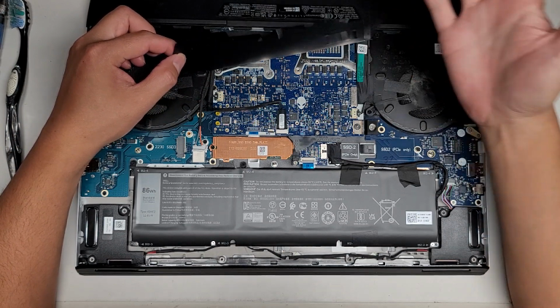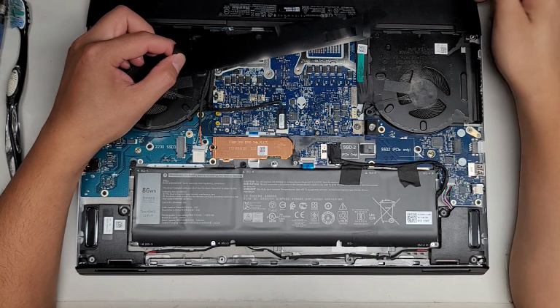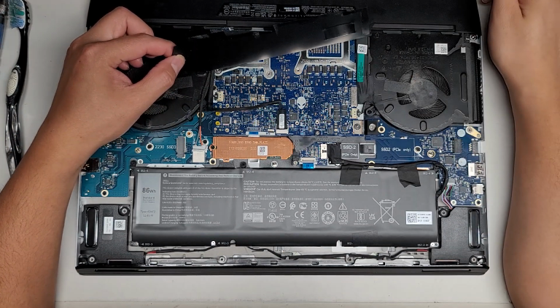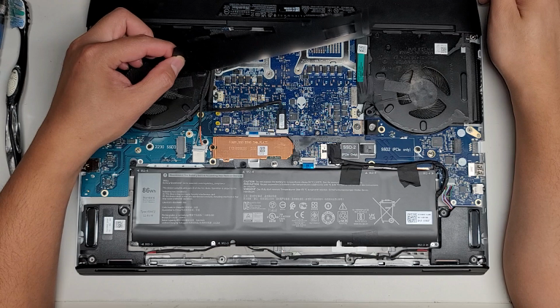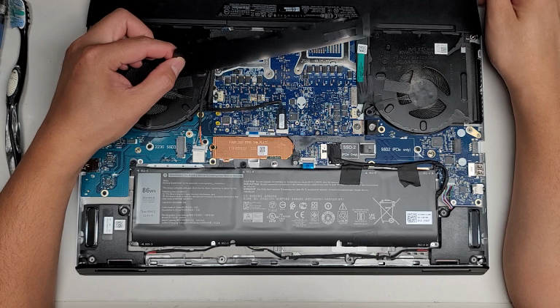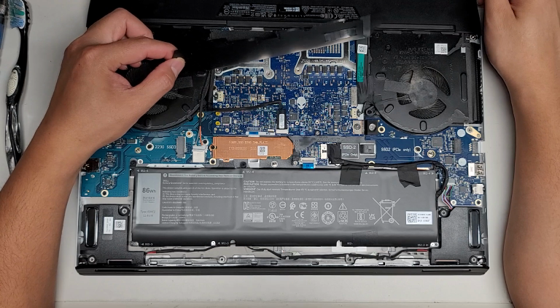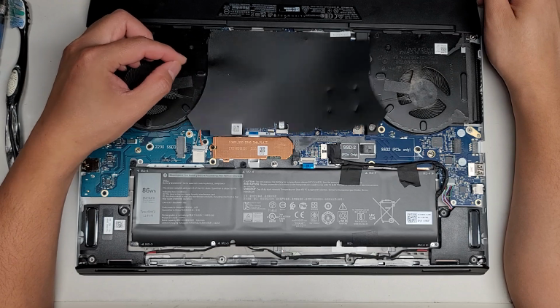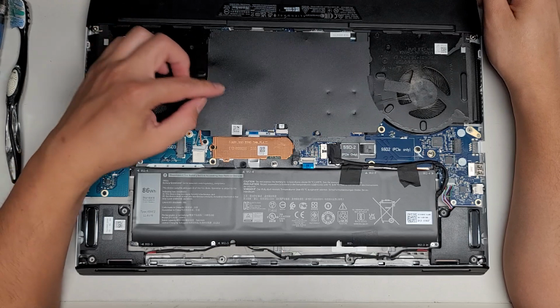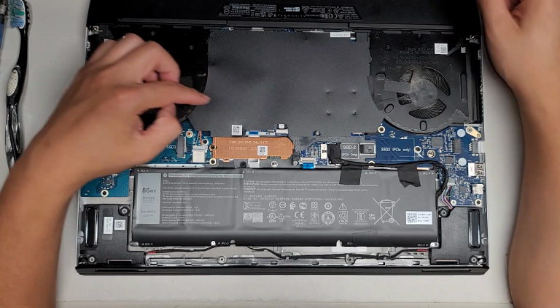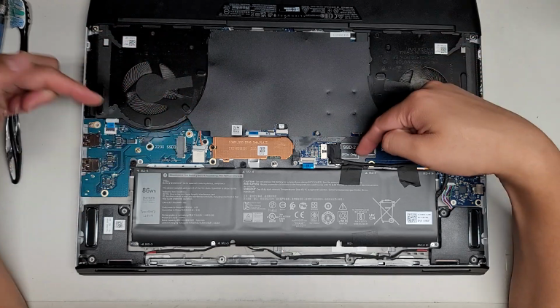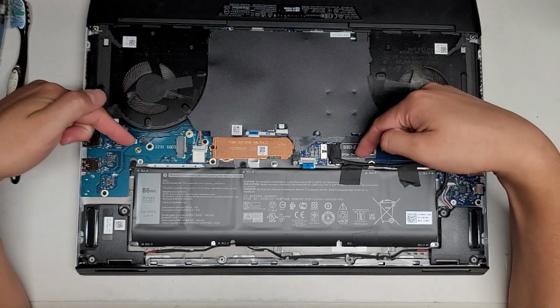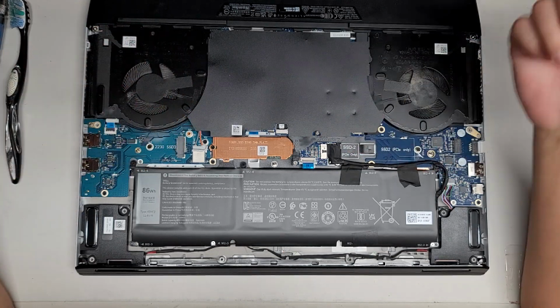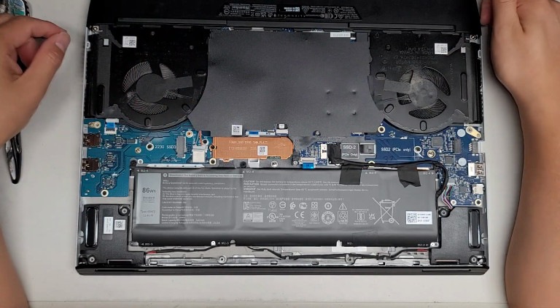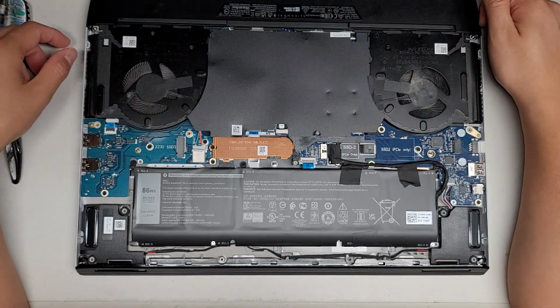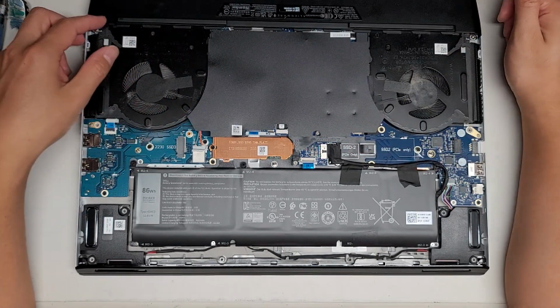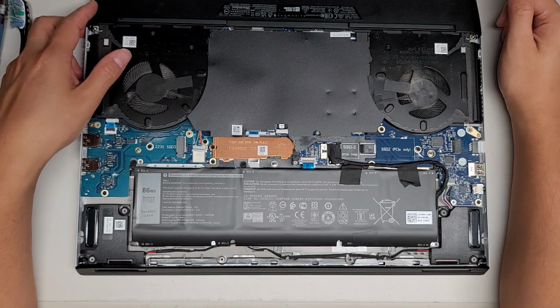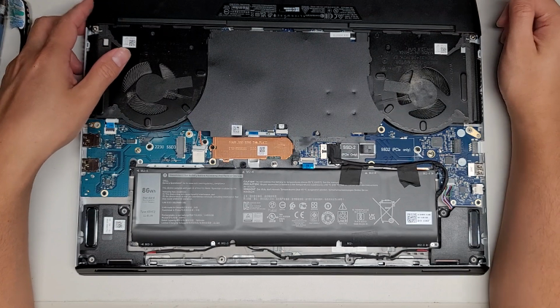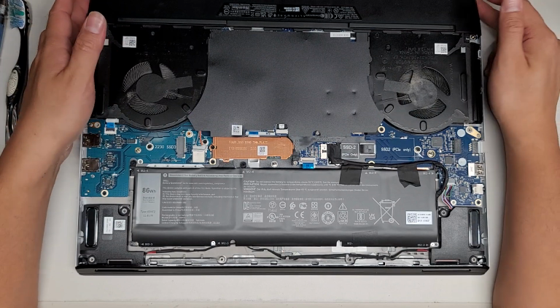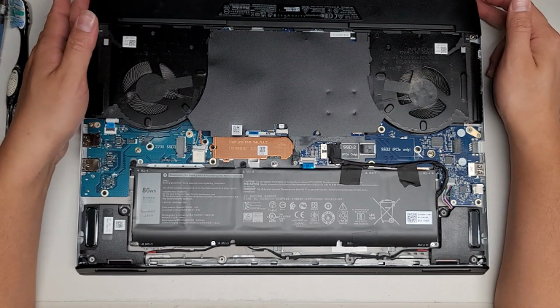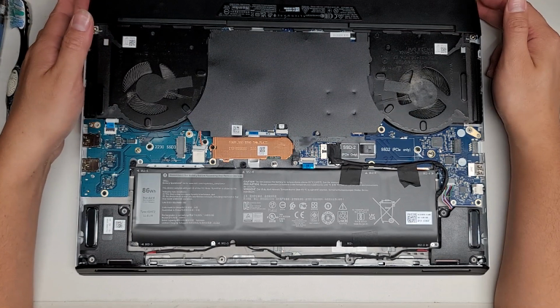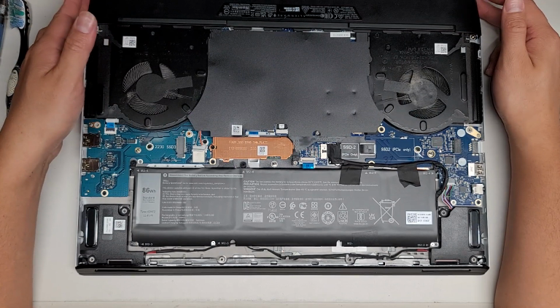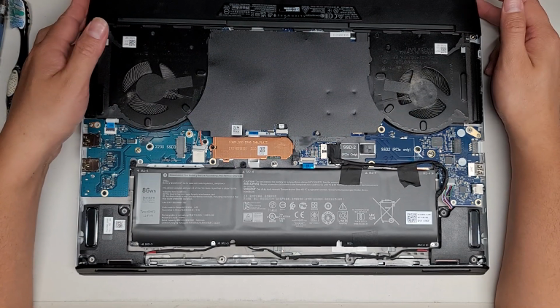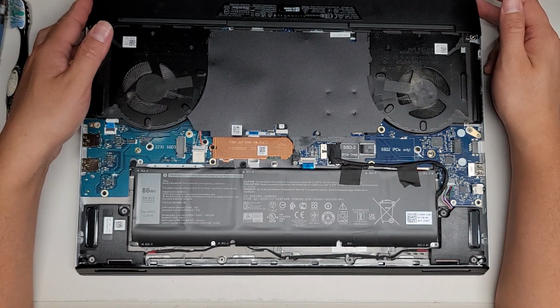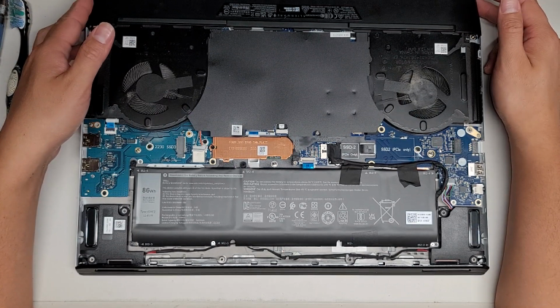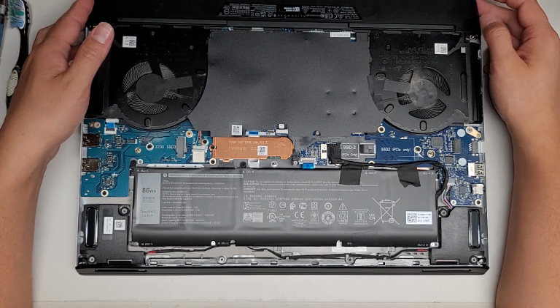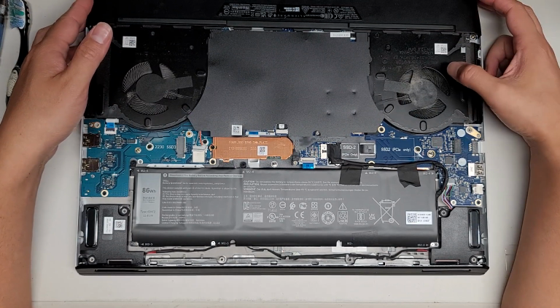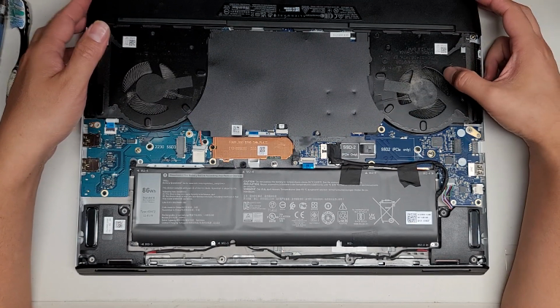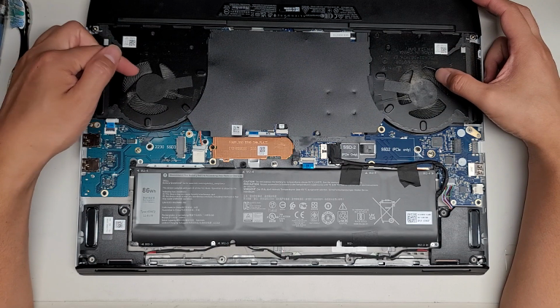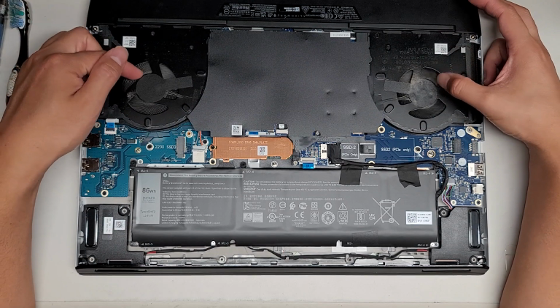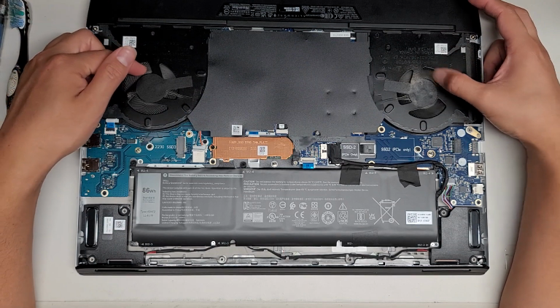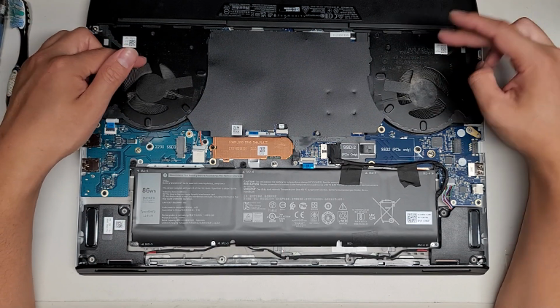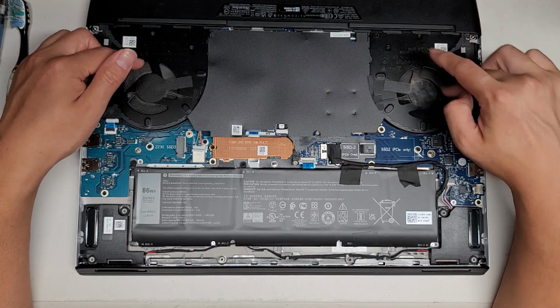This is more of a quick look inside. You could easily upgrade by adding two more SSDs, but other than that, right now I'm not seeing any other stuff. So I'm gonna just blow the dust out for now.